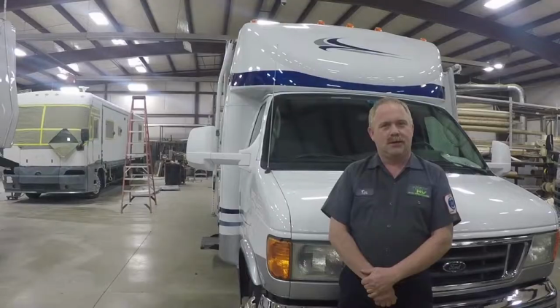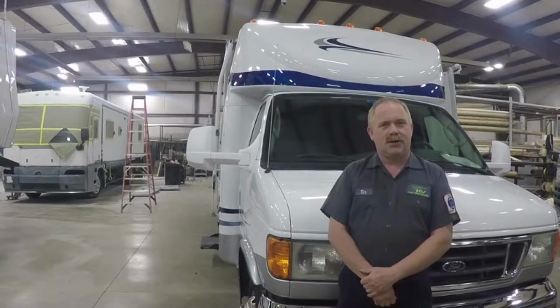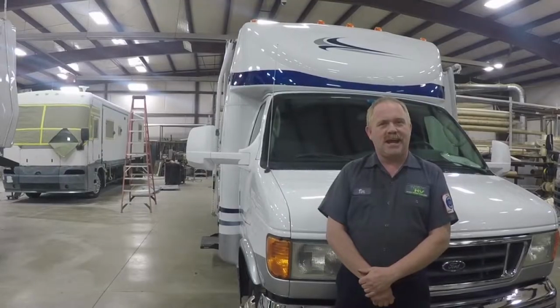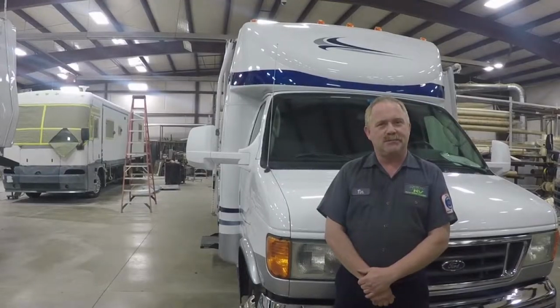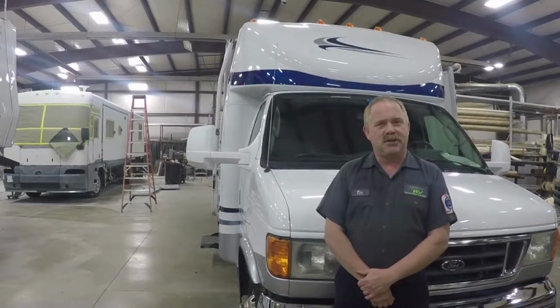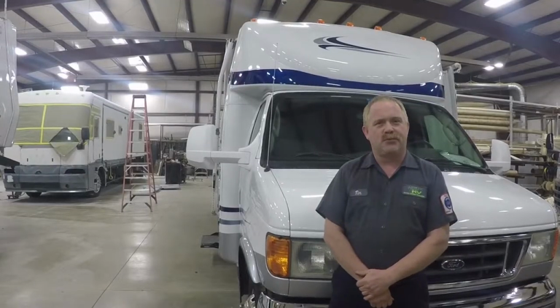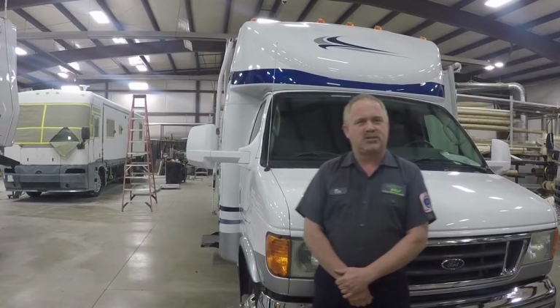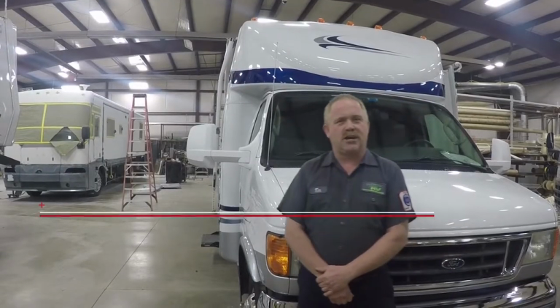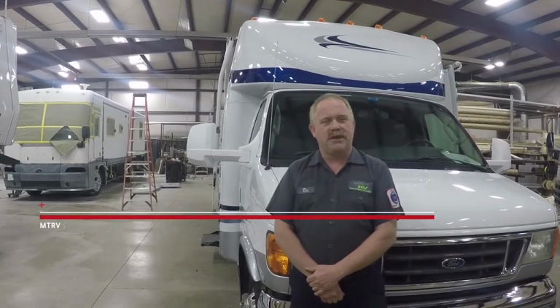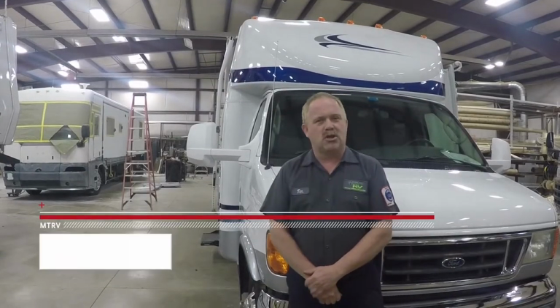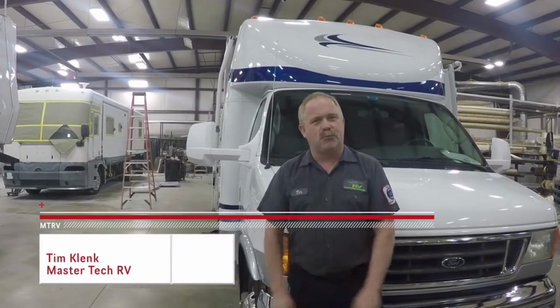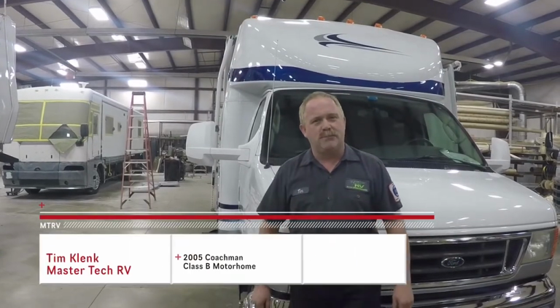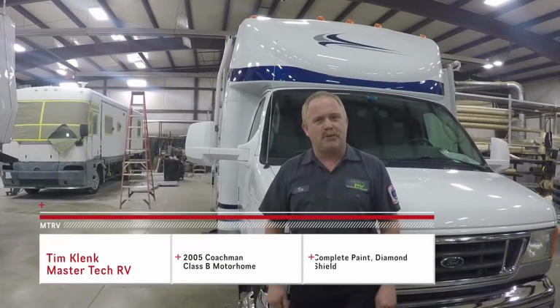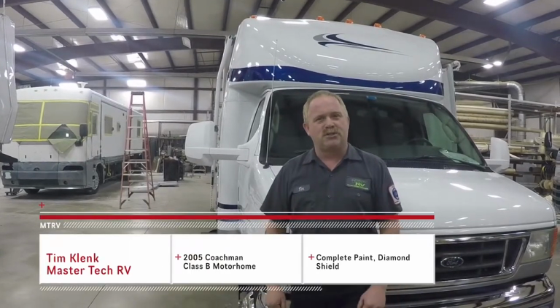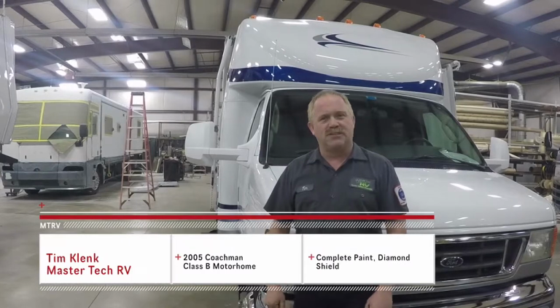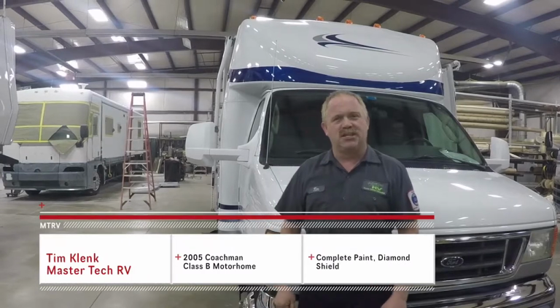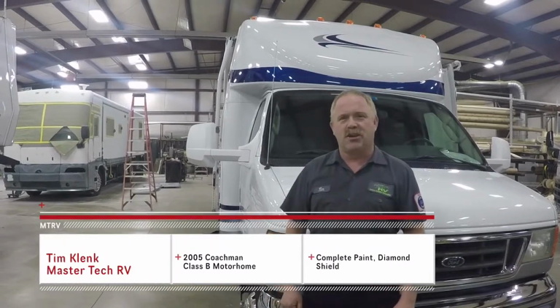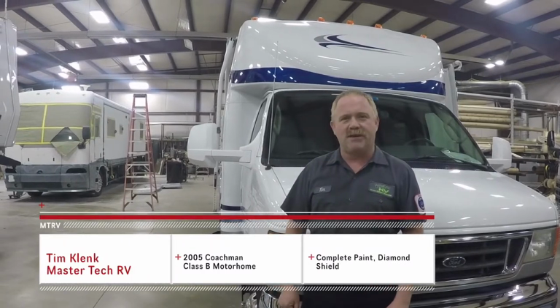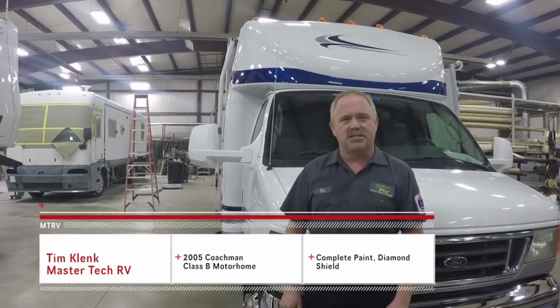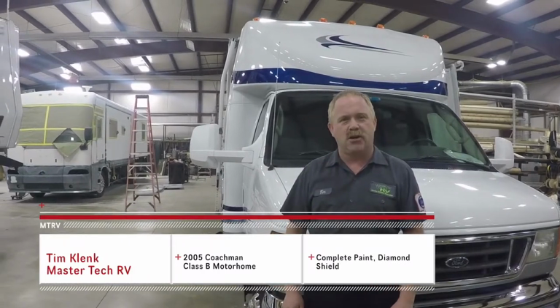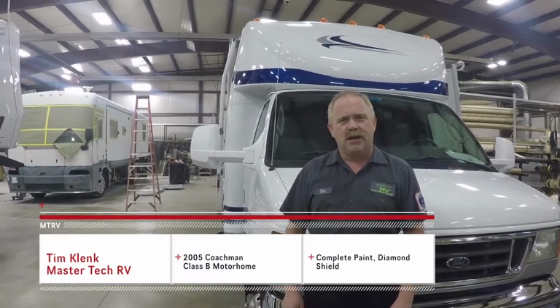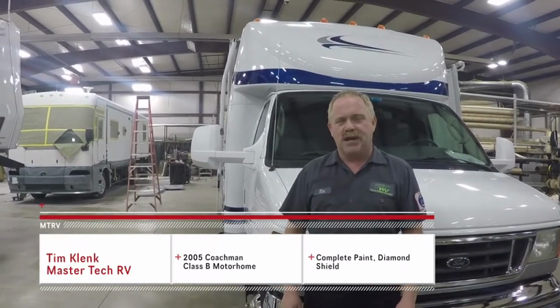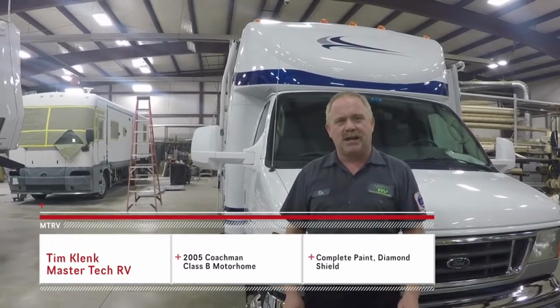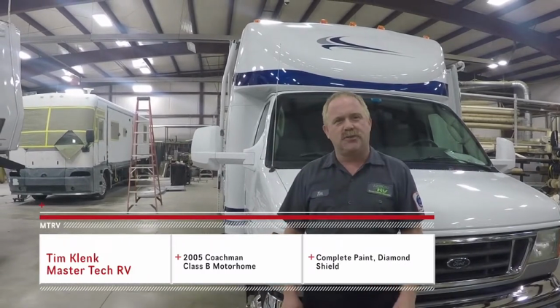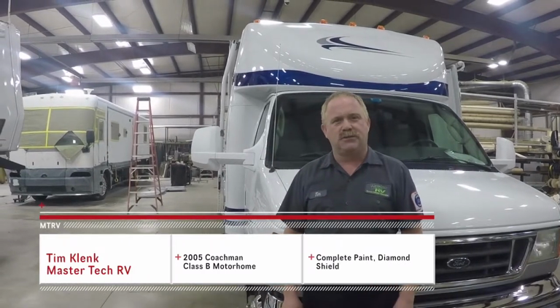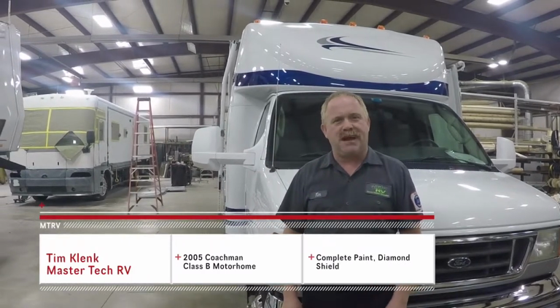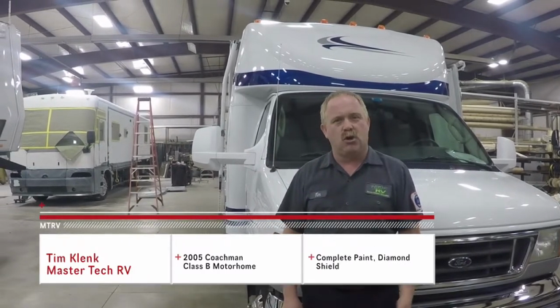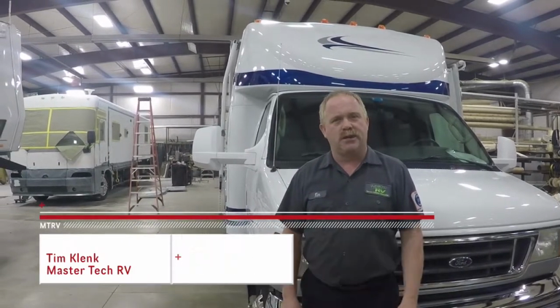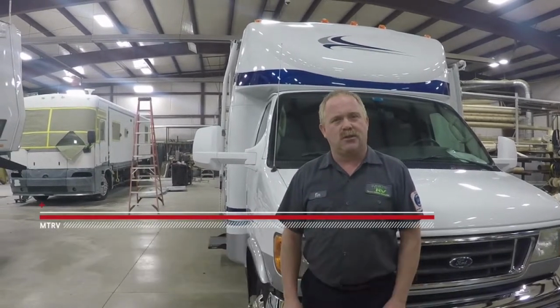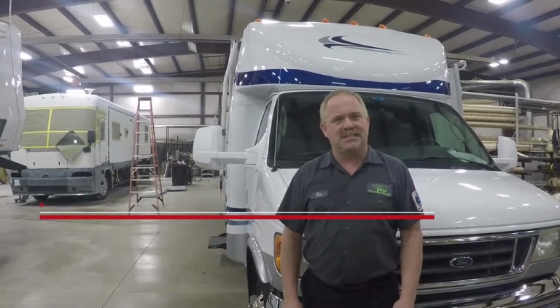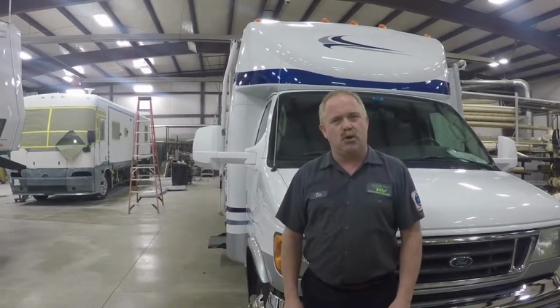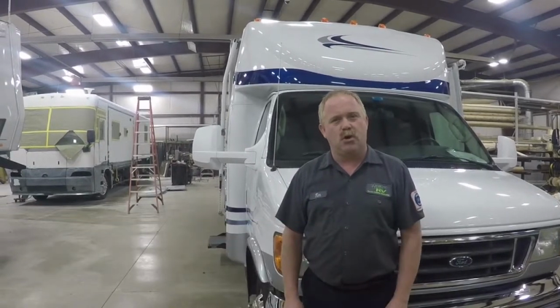Good day guys, I'm Tim Klink with Master Tech RV, America's number one bumper-to-bumper service, collision, and renovation center. Today we've got a 2005 Coachman Class C motorhome, or they call it a B+, actually.